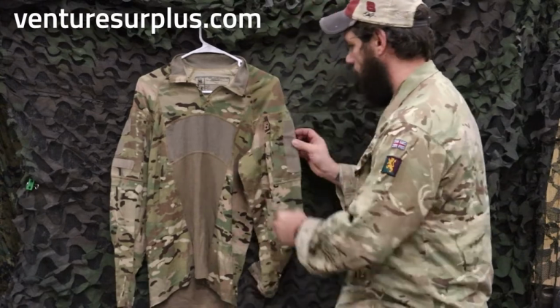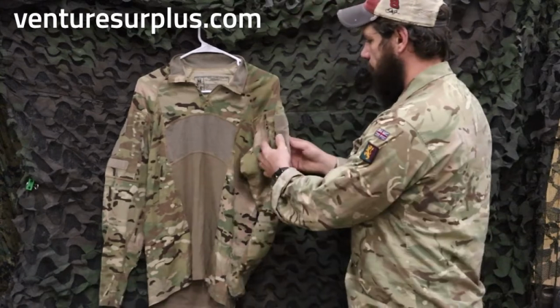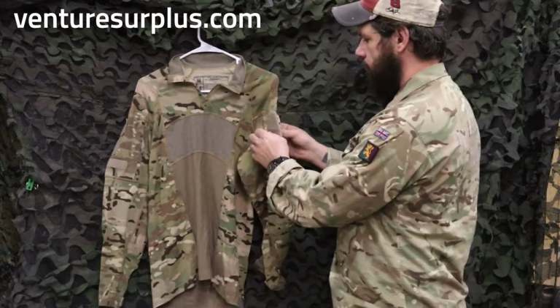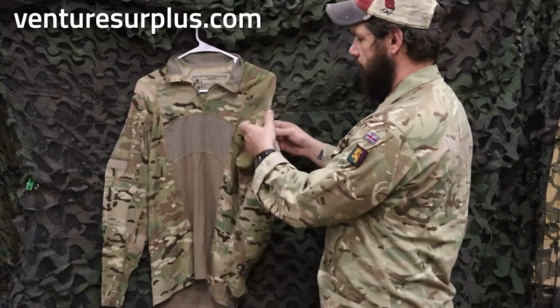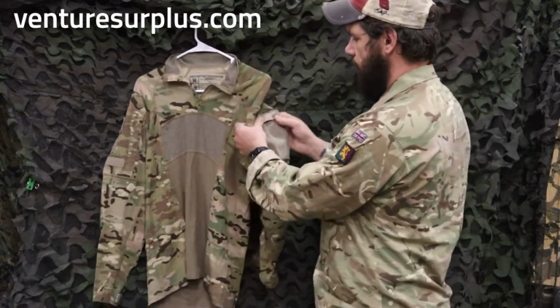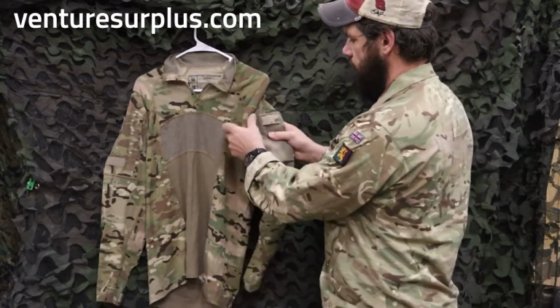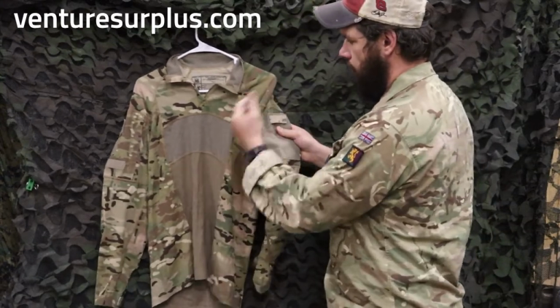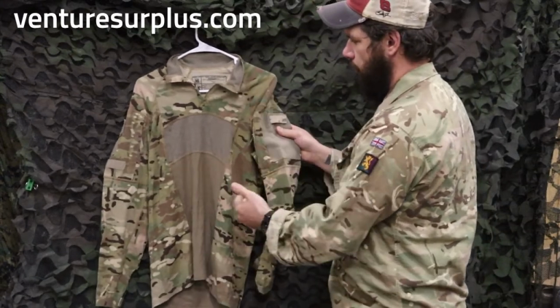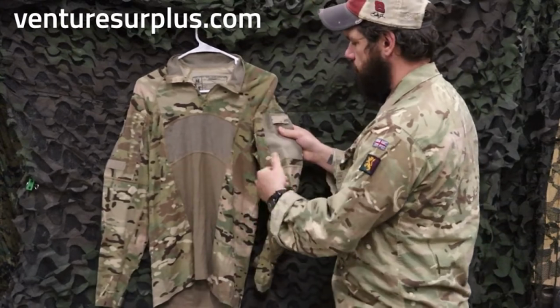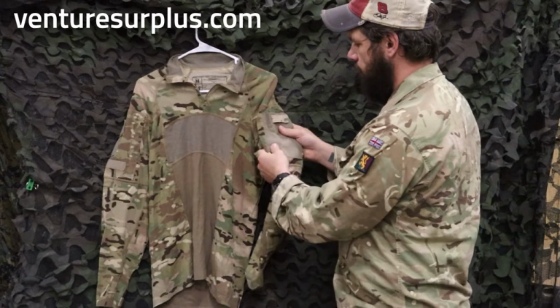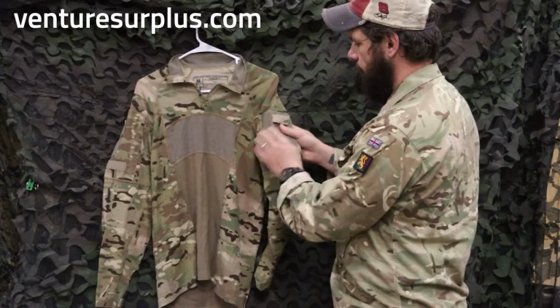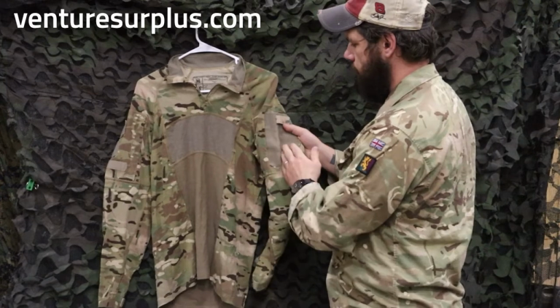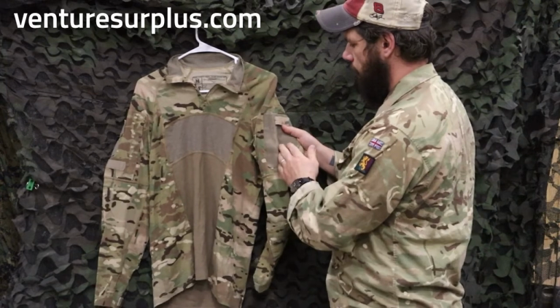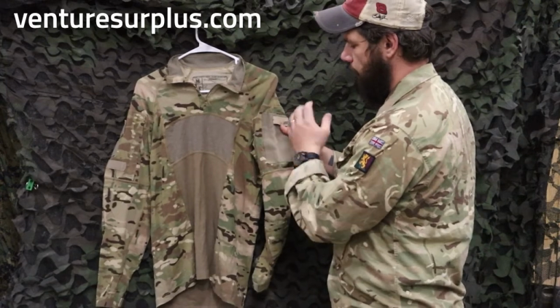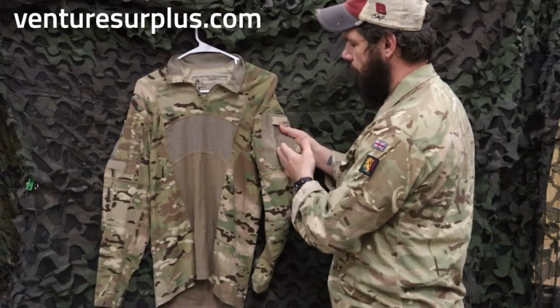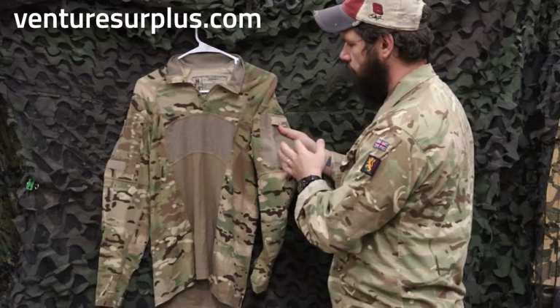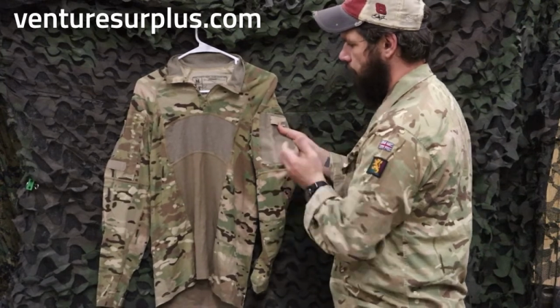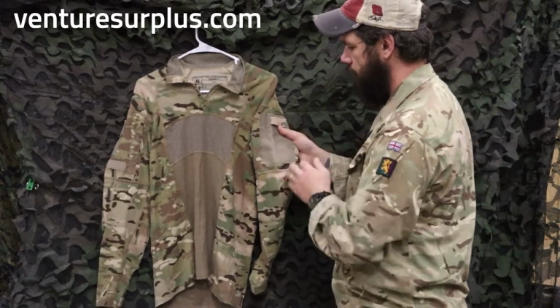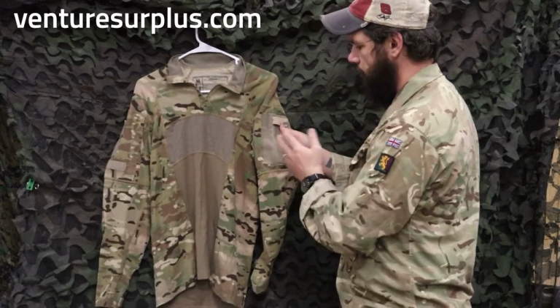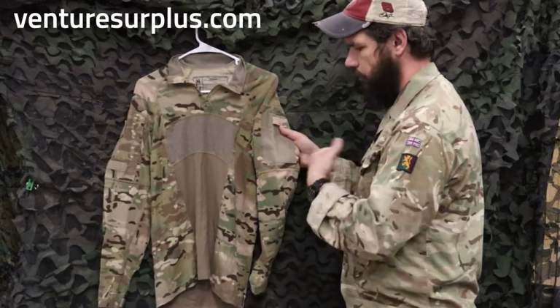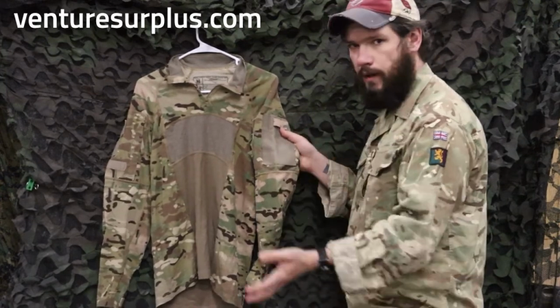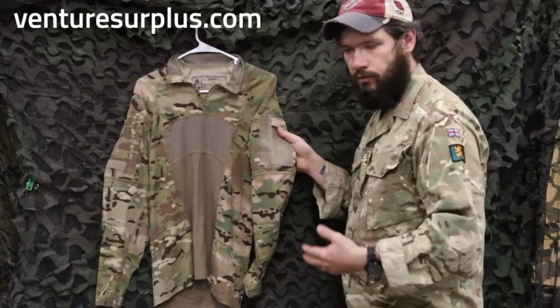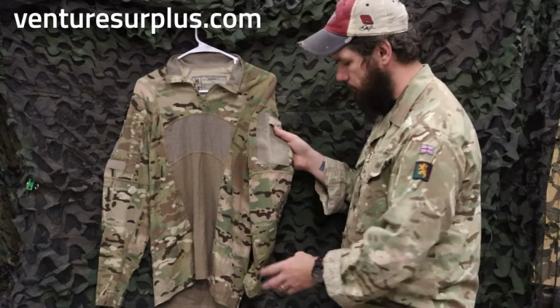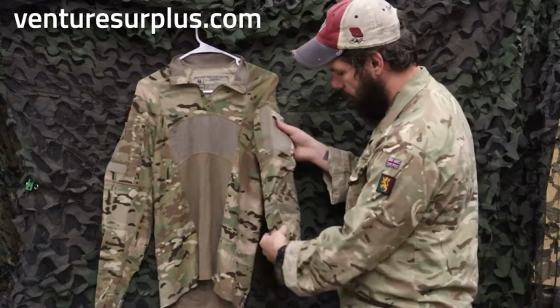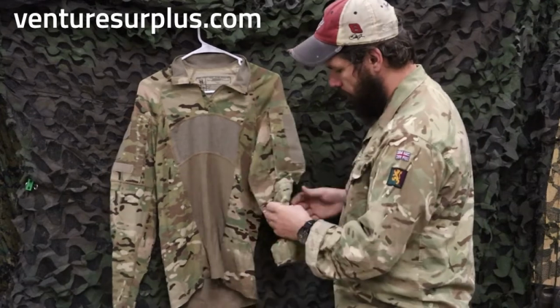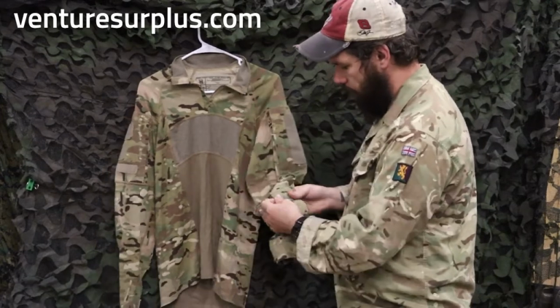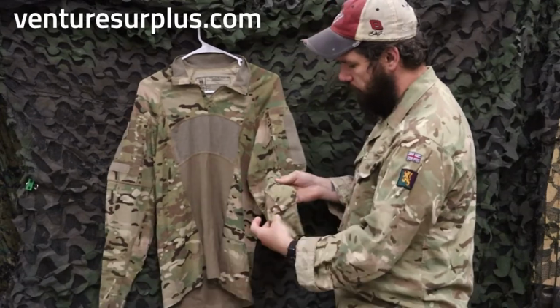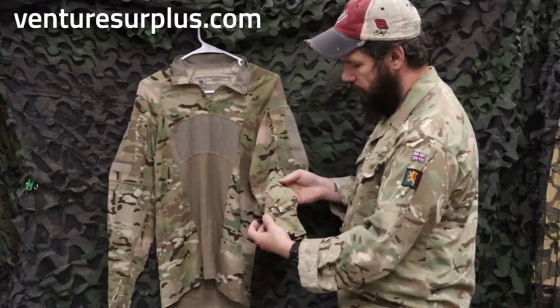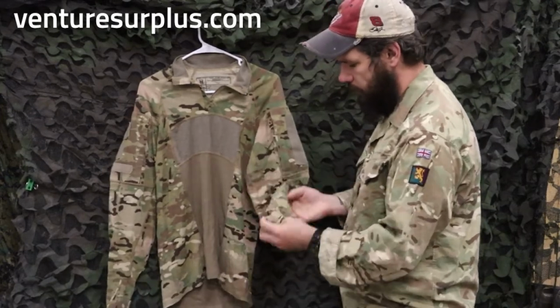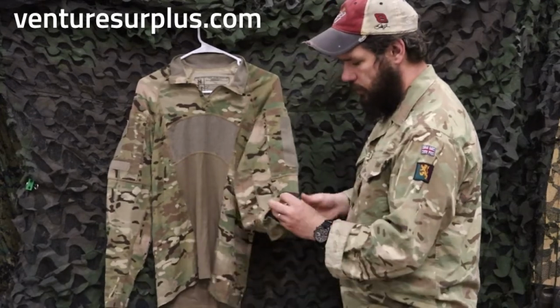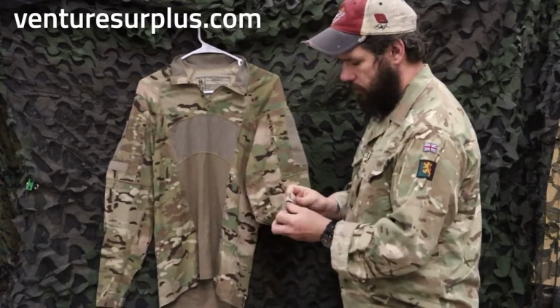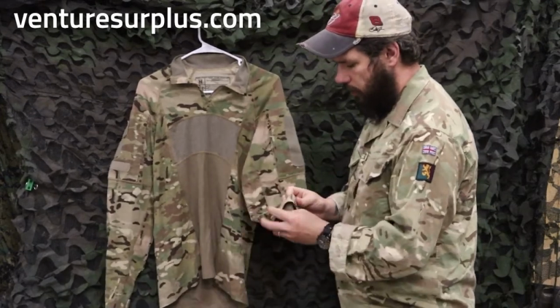Along the sleeves, just the same as the early generation ones, you have a large patch field on your left sleeve so you can put your unit patches, whatever need be, and you've got two pin slots for pins and an adjustable cuff.